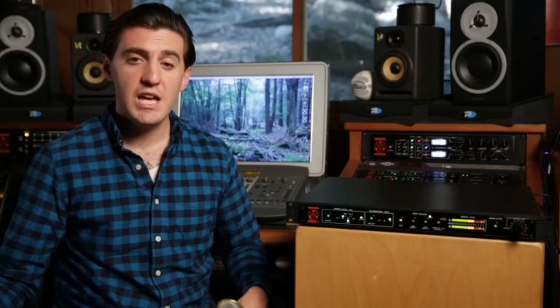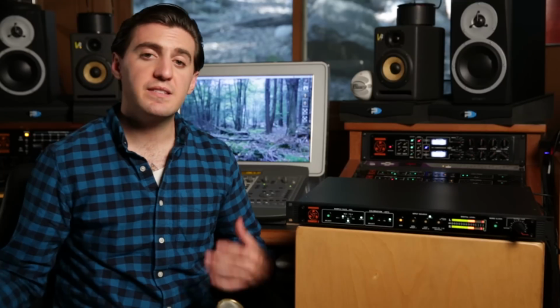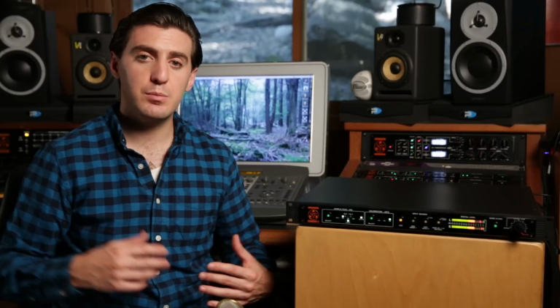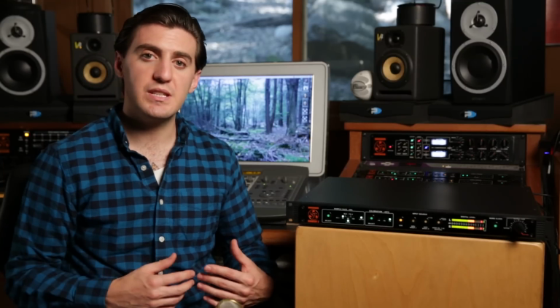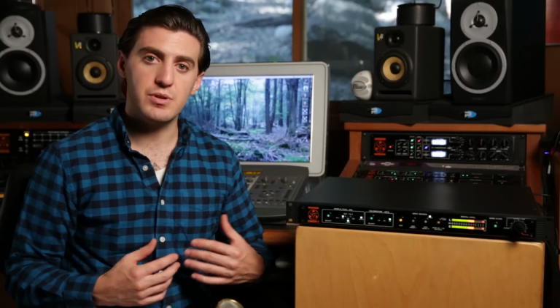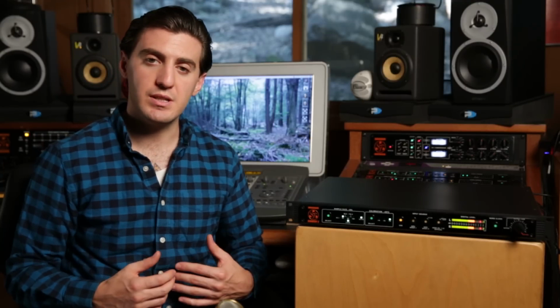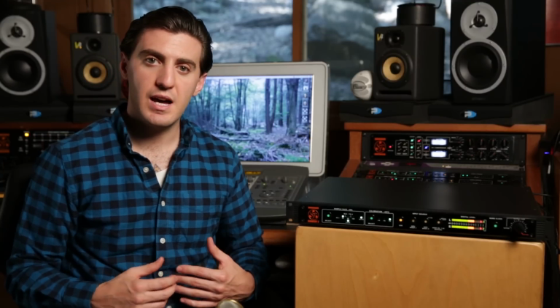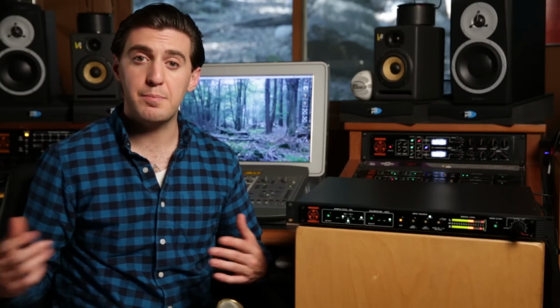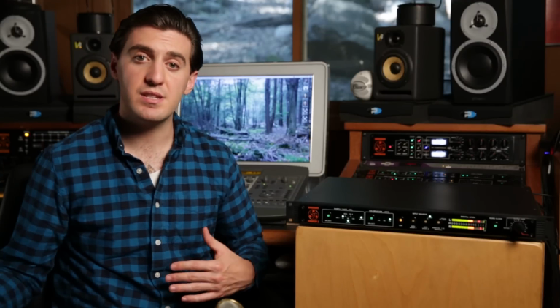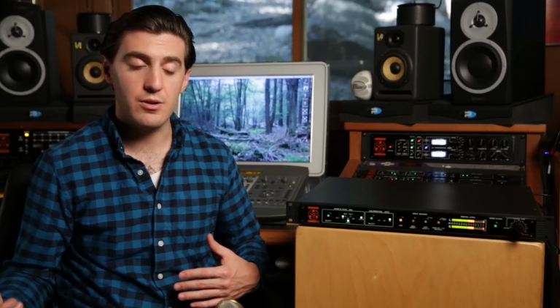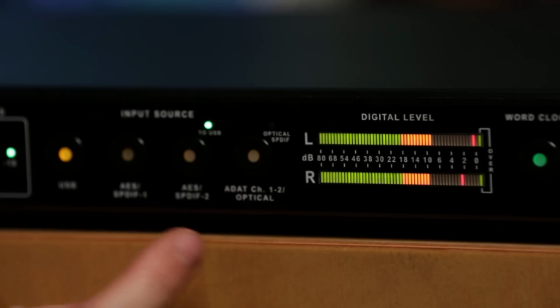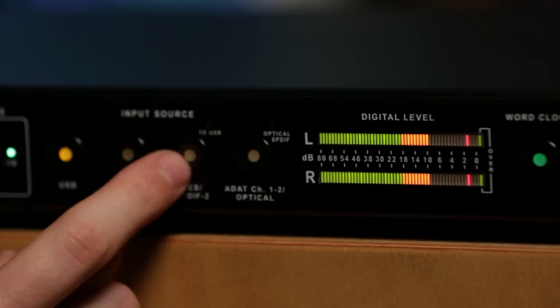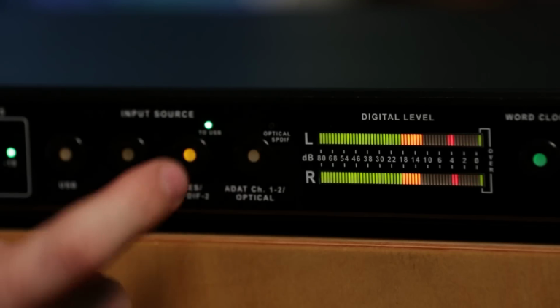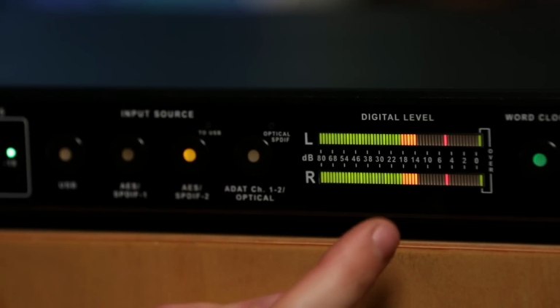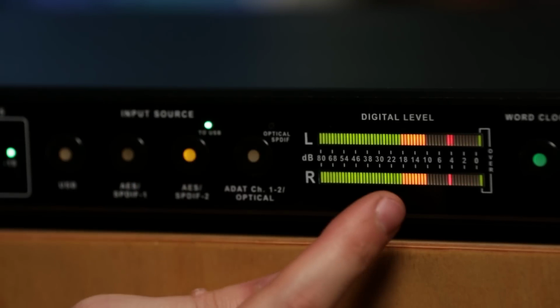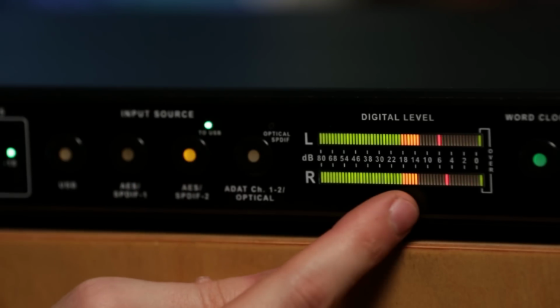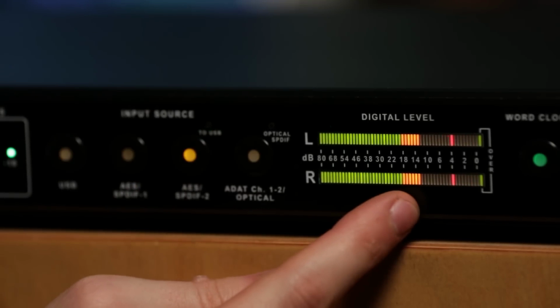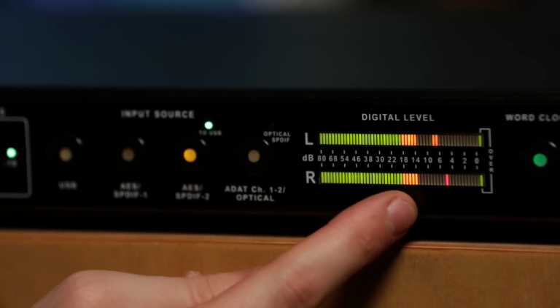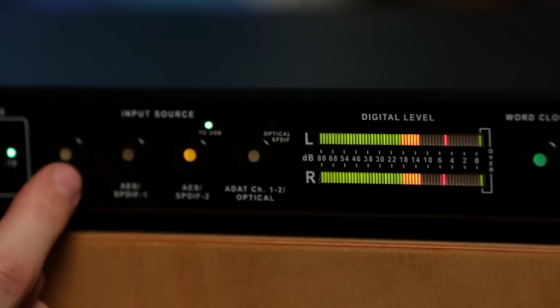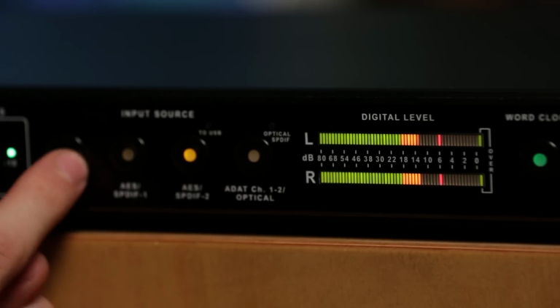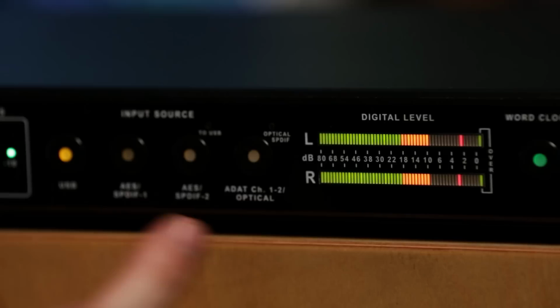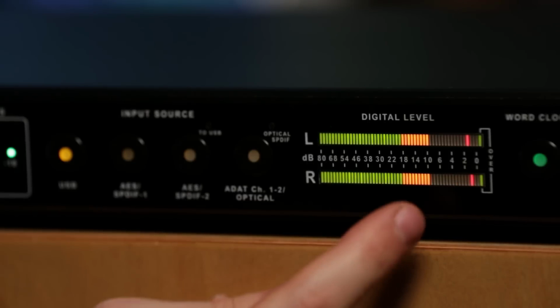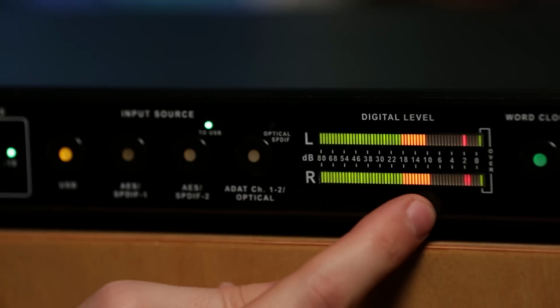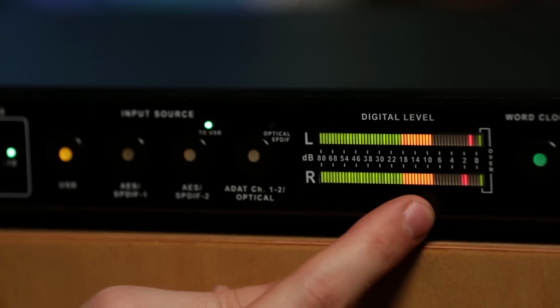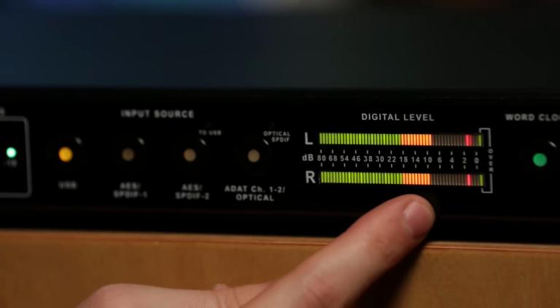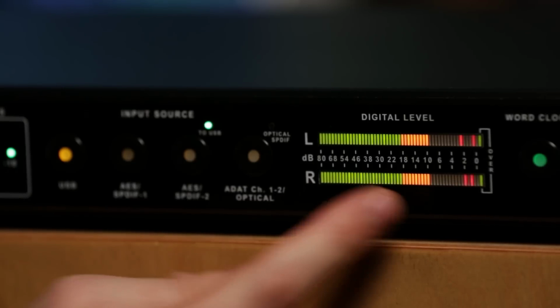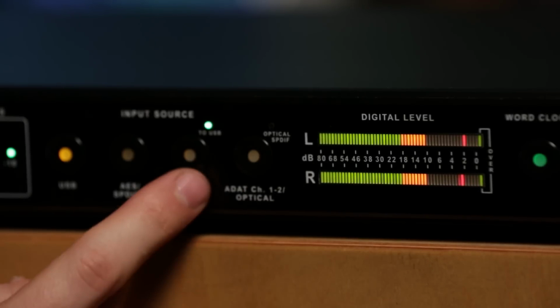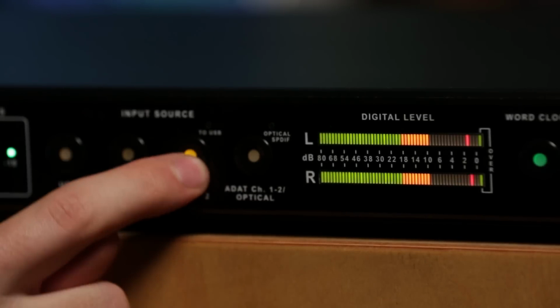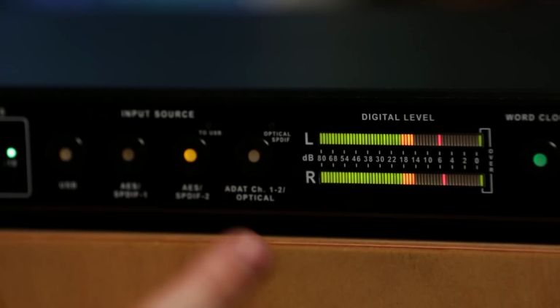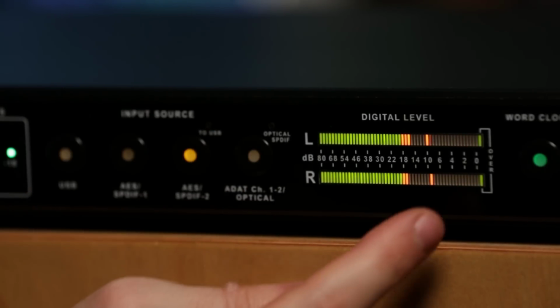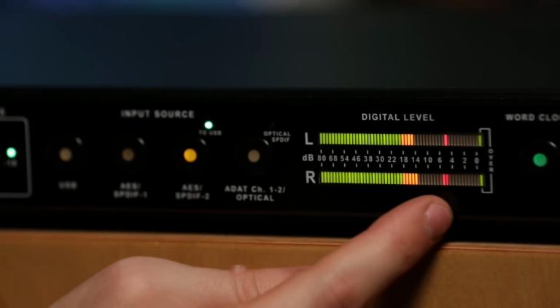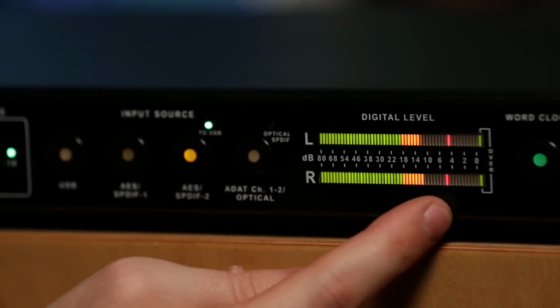If I toggle between these two inputs, I can compare the sound and I can also see what's happening on my meters. Now that I have those tools at my disposal, I can go ahead and polish off my master.